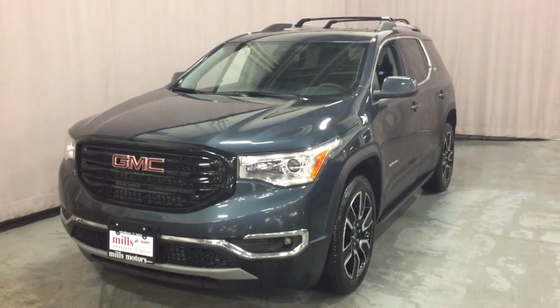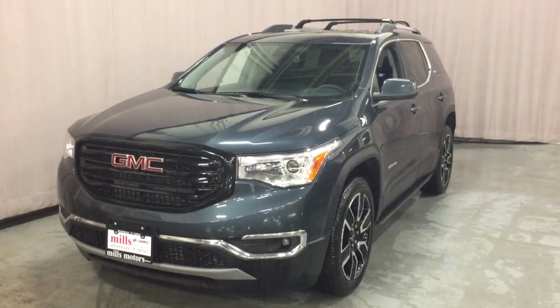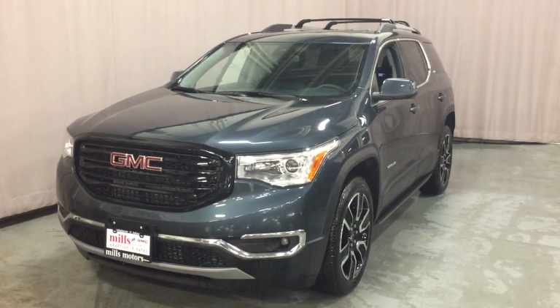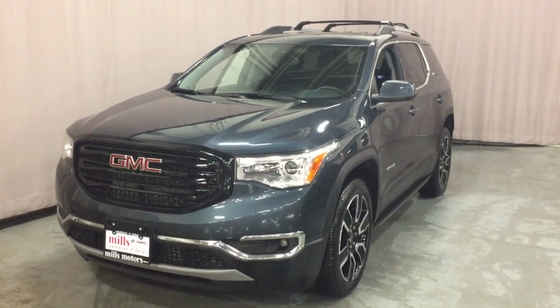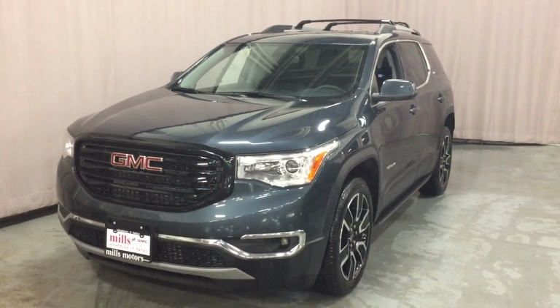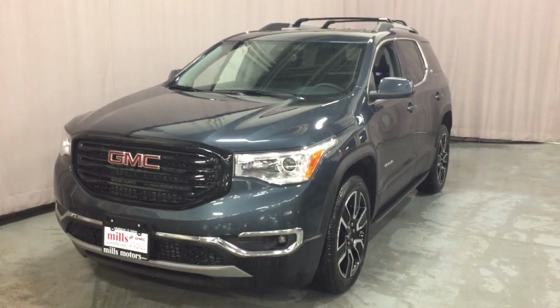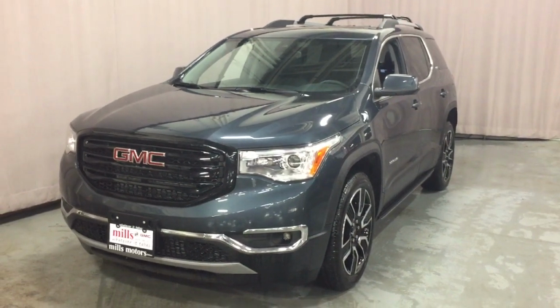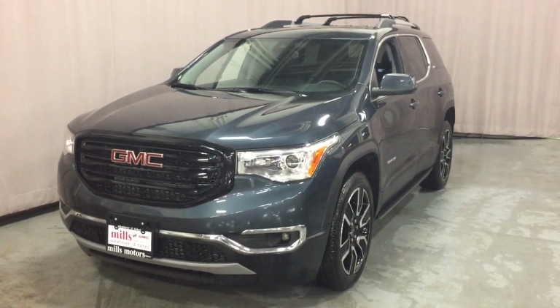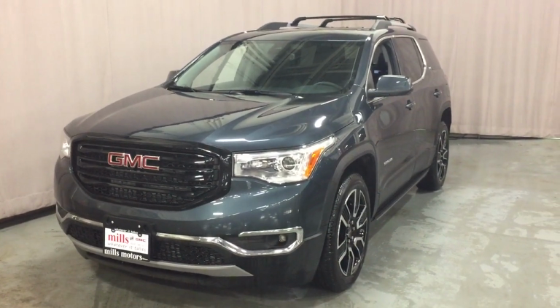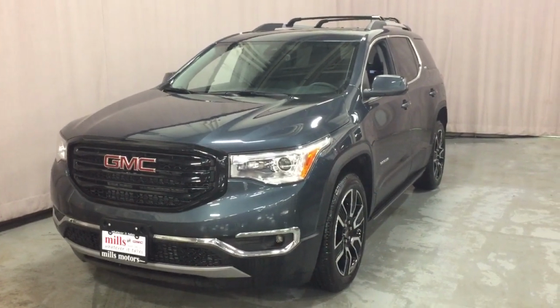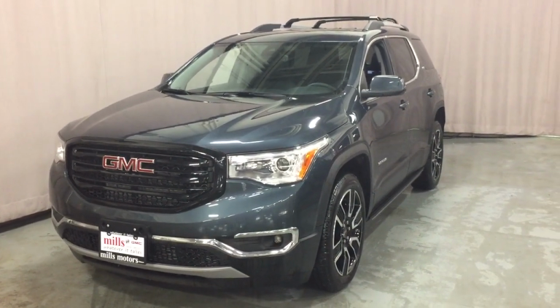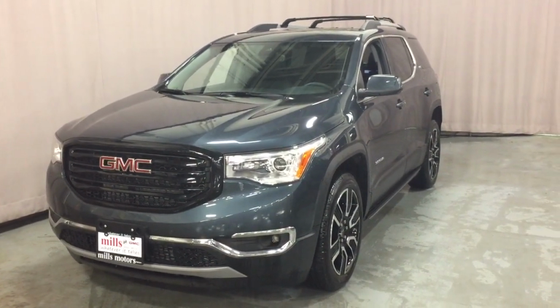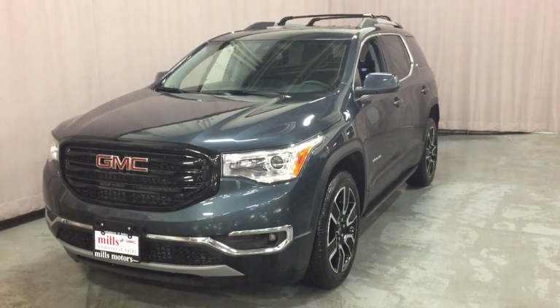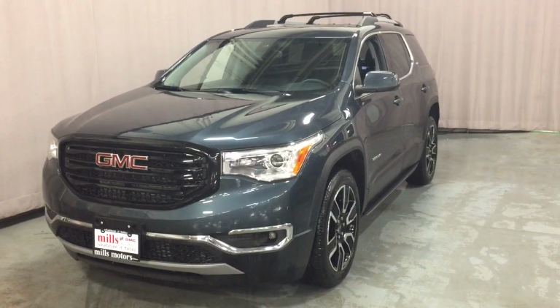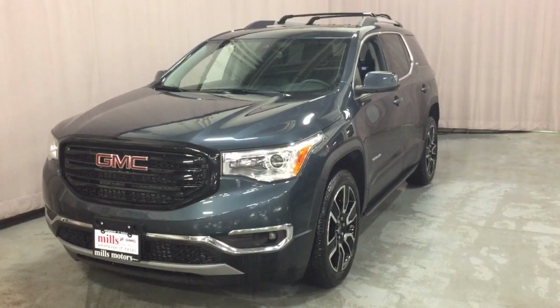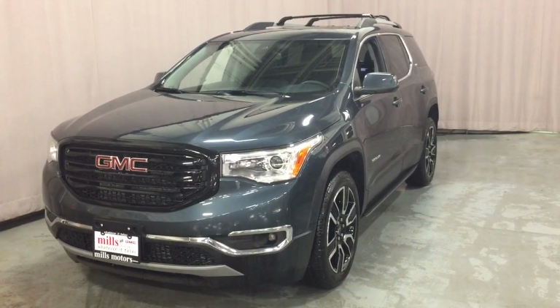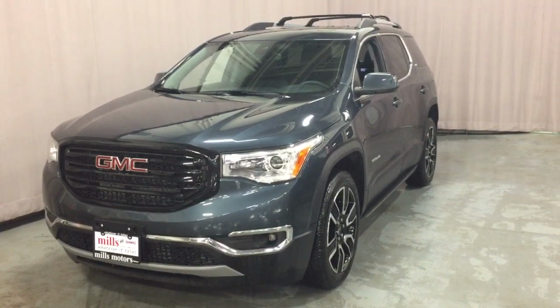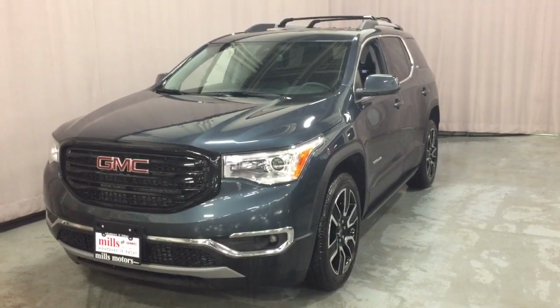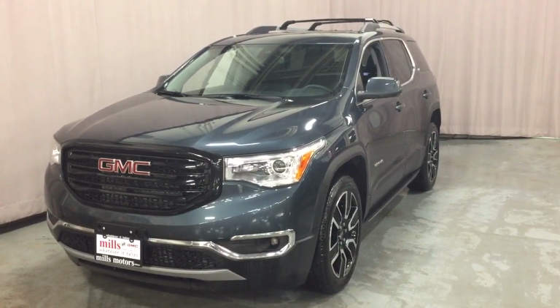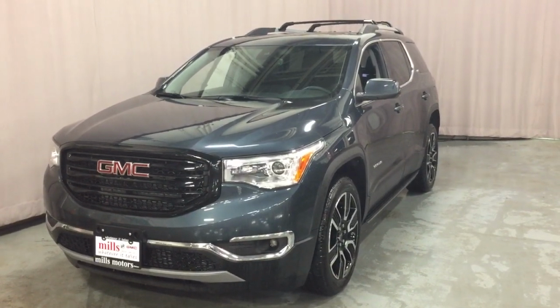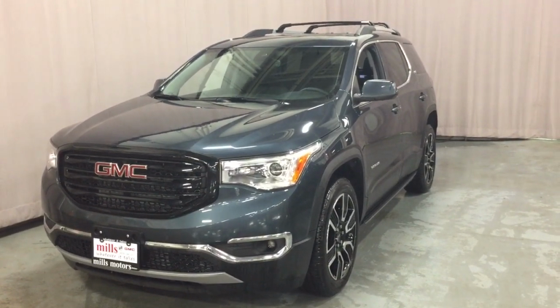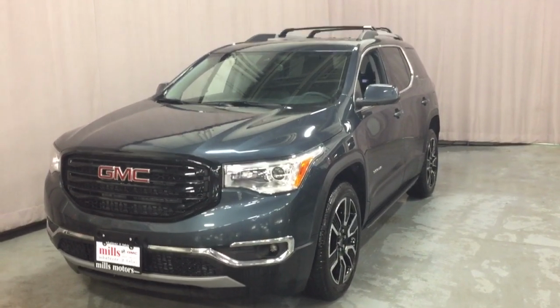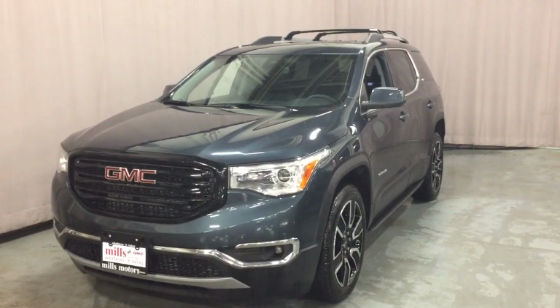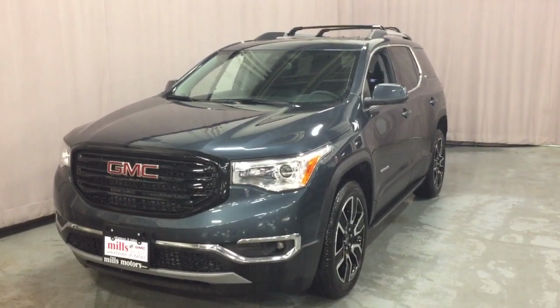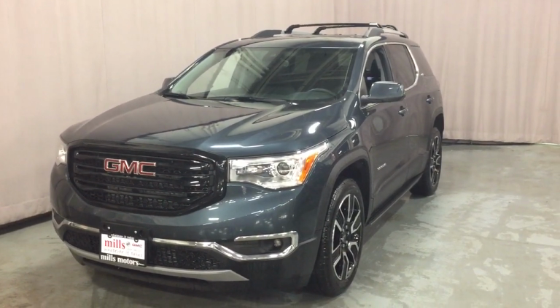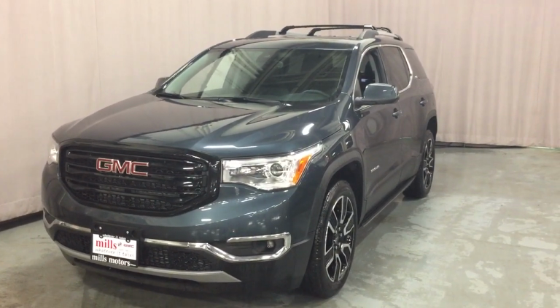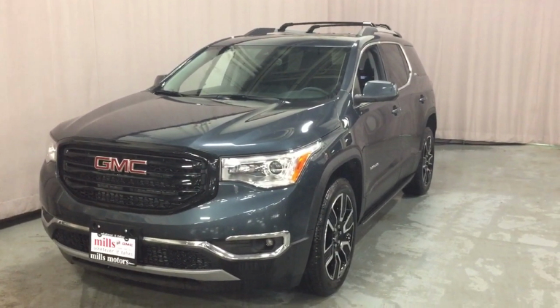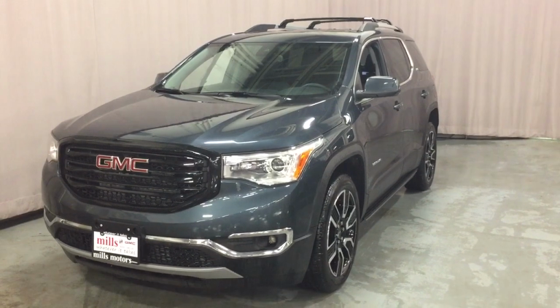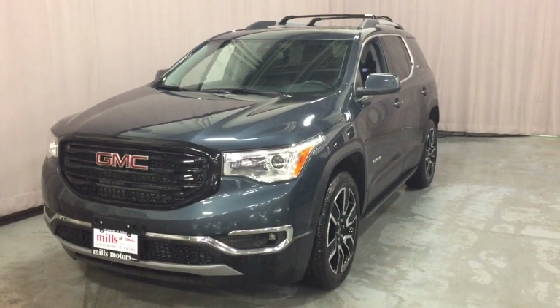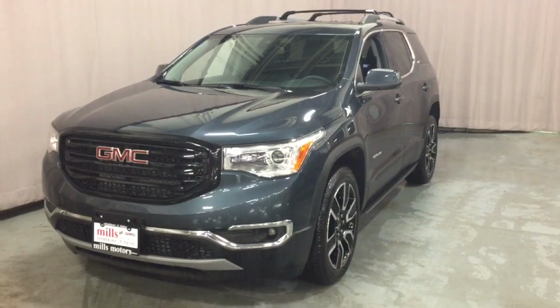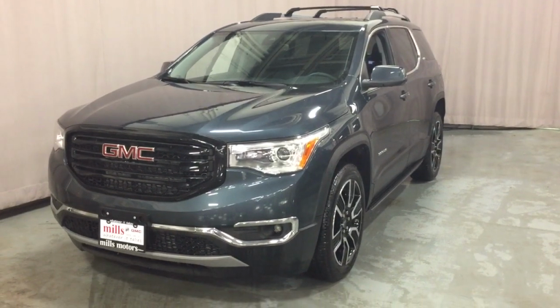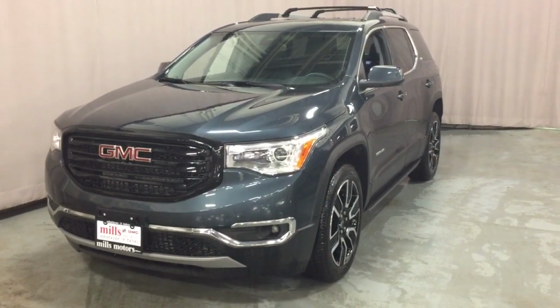It's a great day at Mills Motors, 240 Bond Street East in Oshawa. Let's check out the 2019 GMC Acadia SLT all-wheel drive in the dark sky metallic.